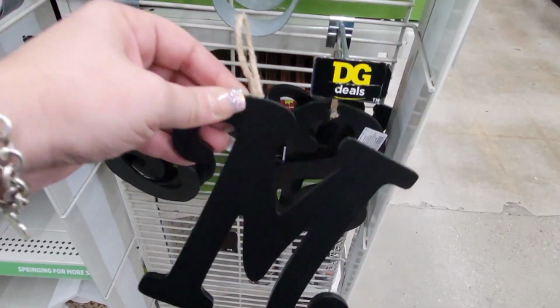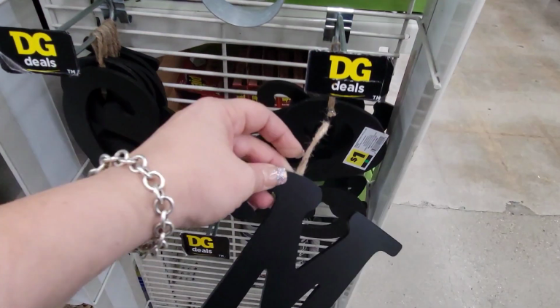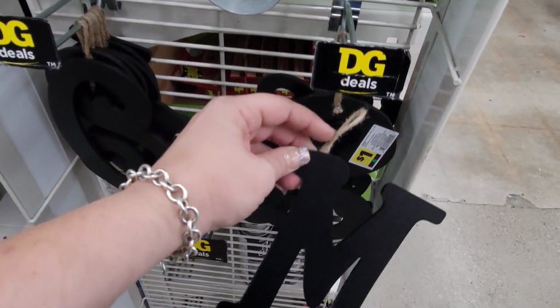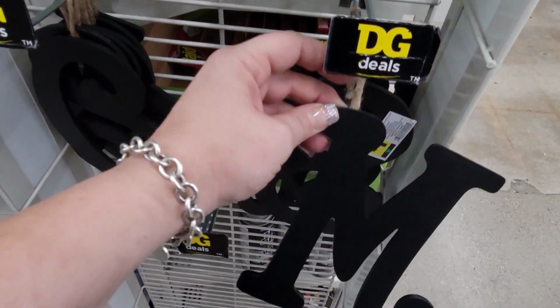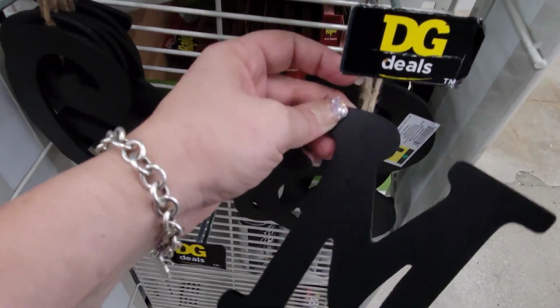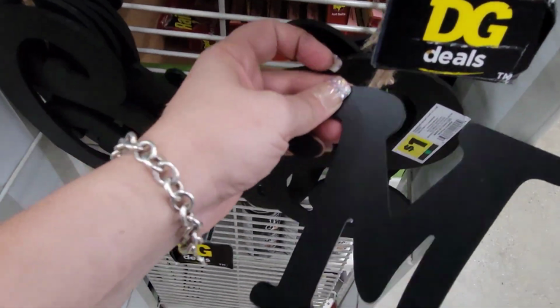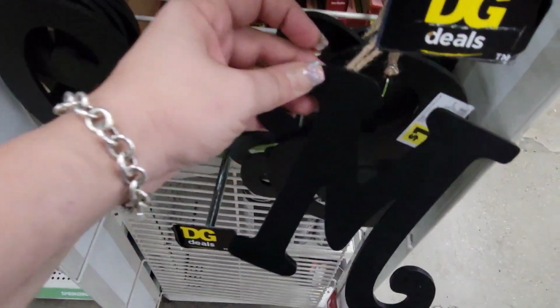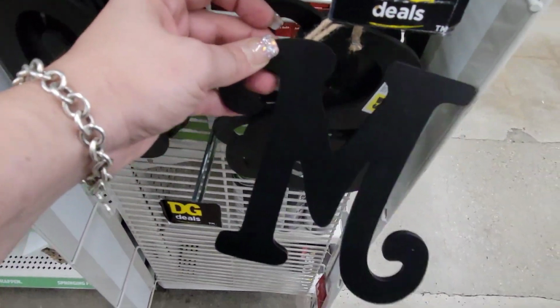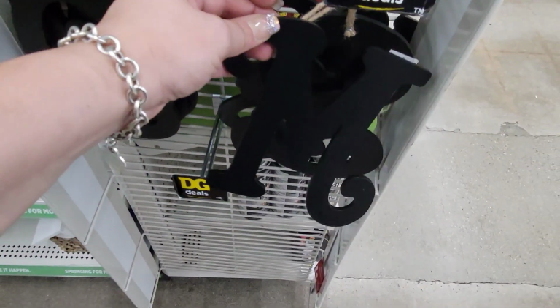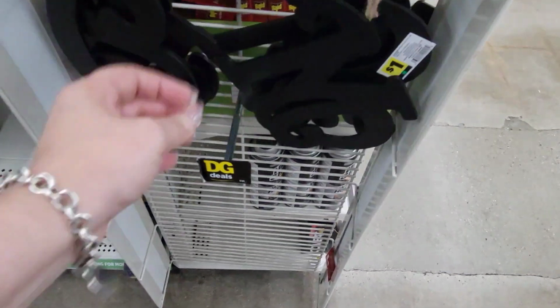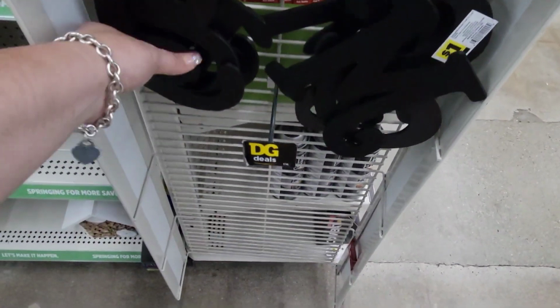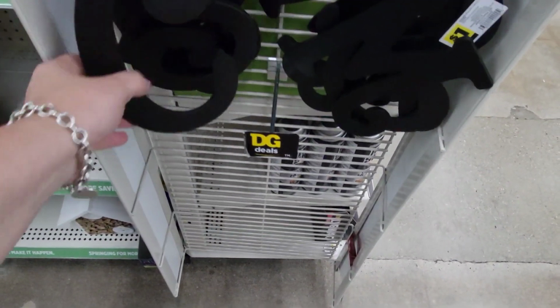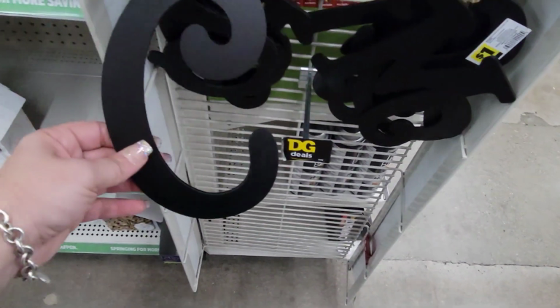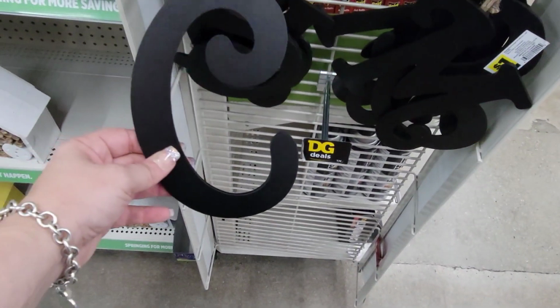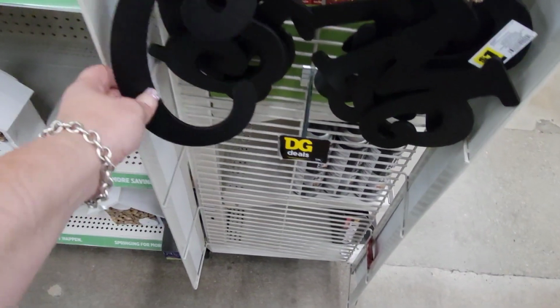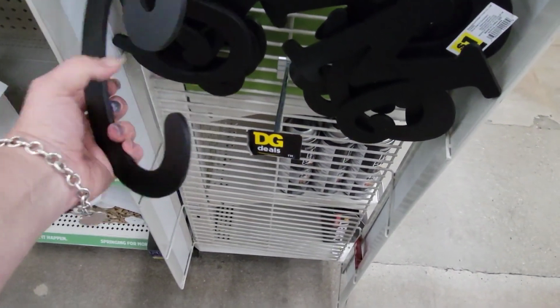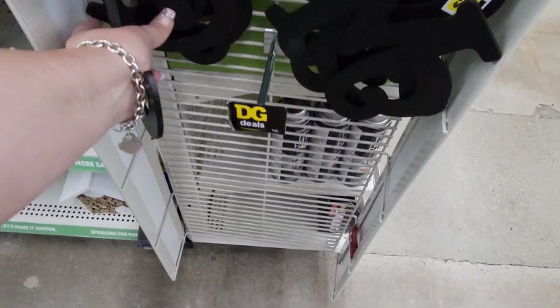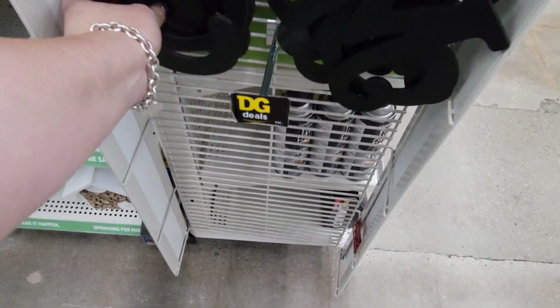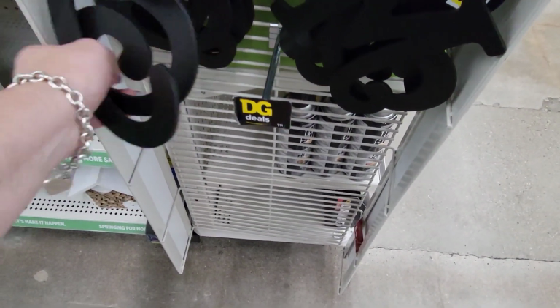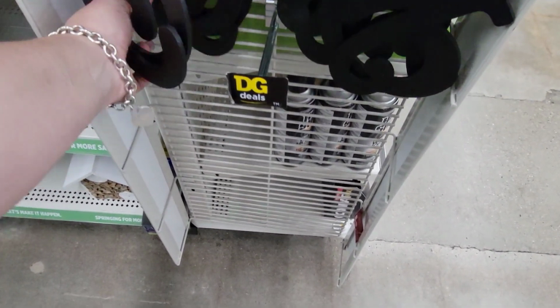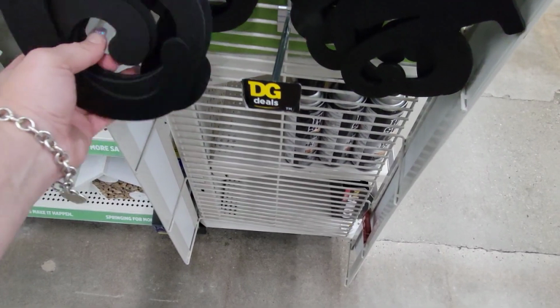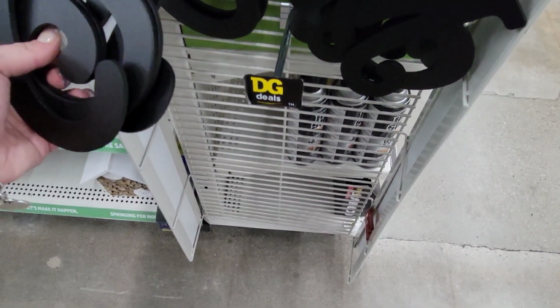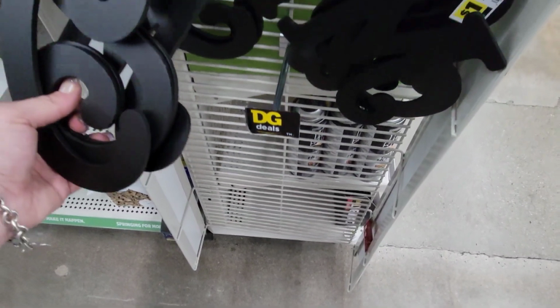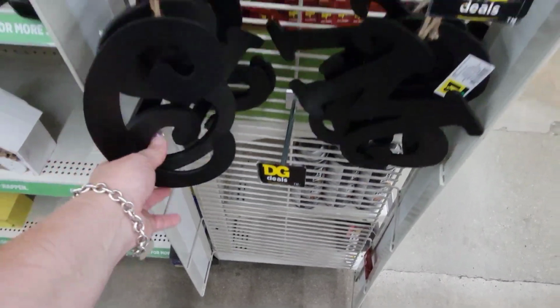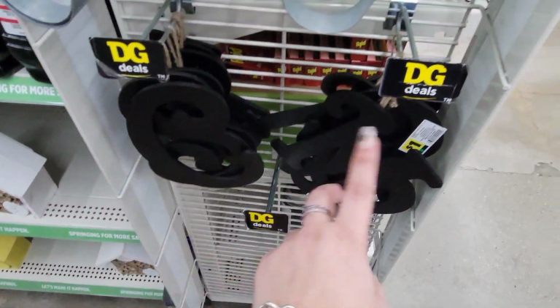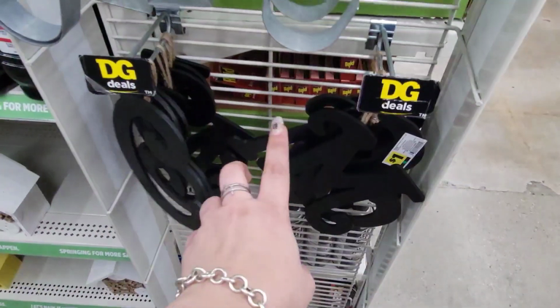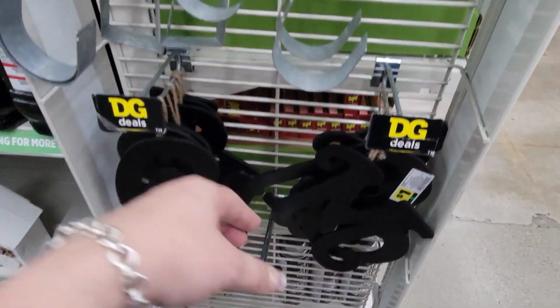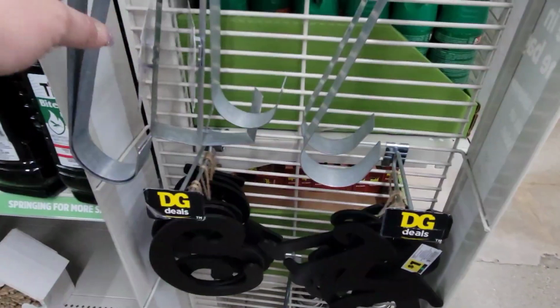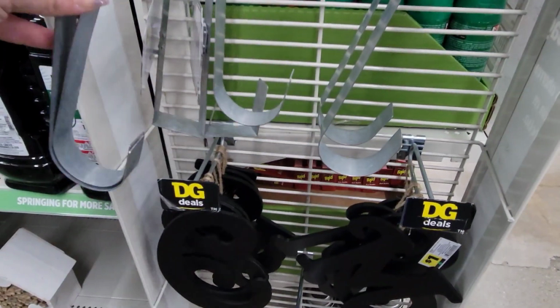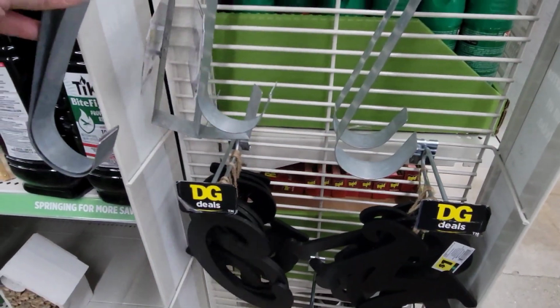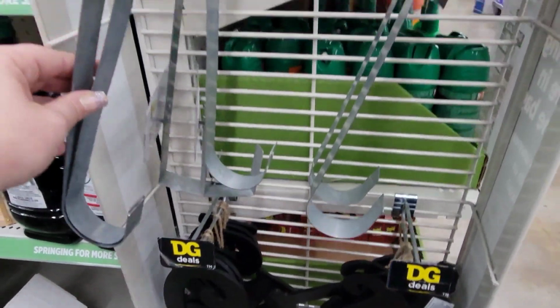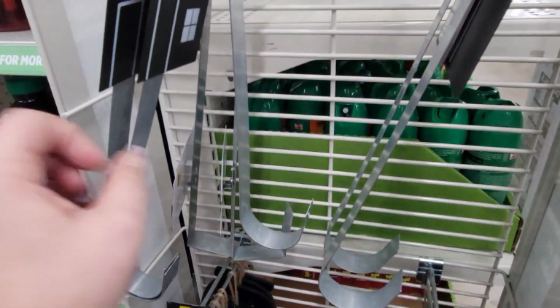They have M's here for Megan! These are going for $1. They have the letter C, S, M — they have a lot of different letters. I'm really excited they started carrying these.